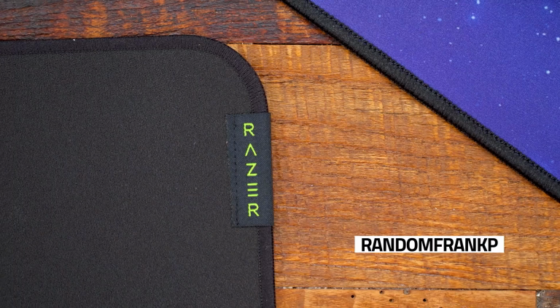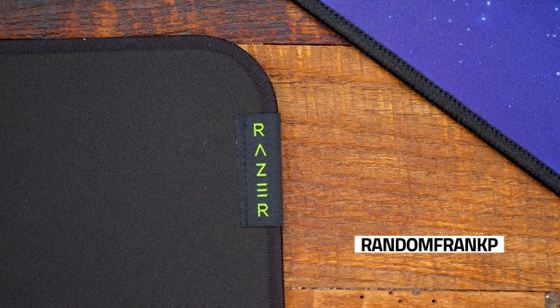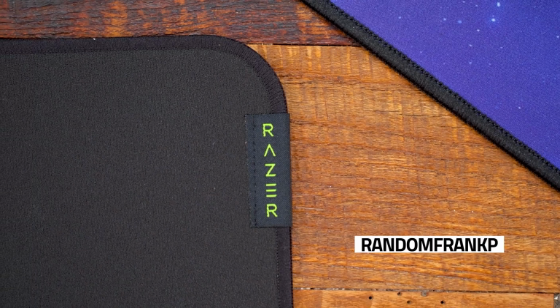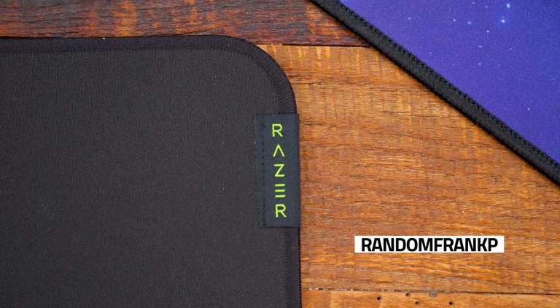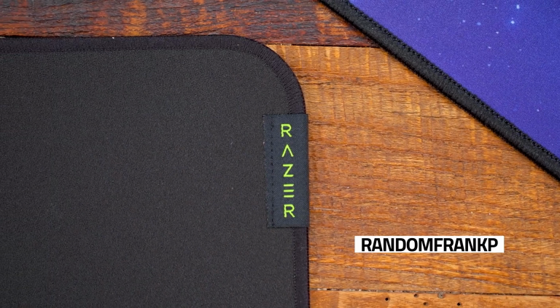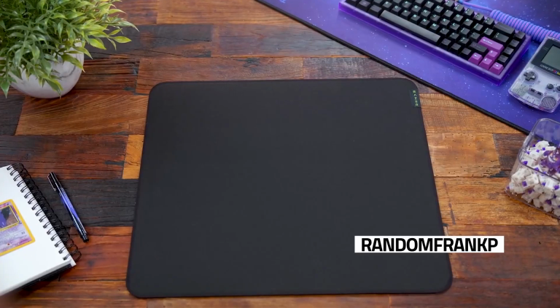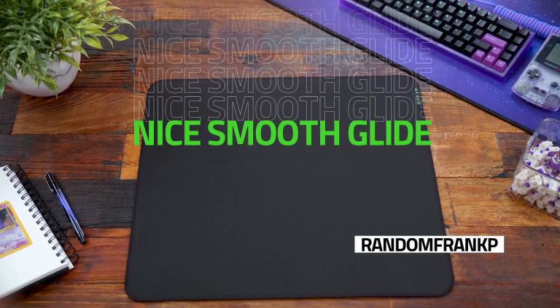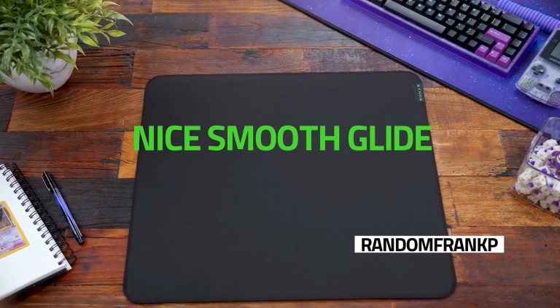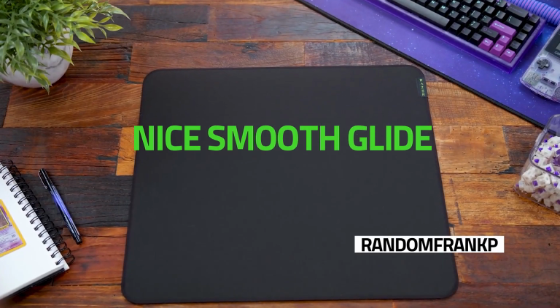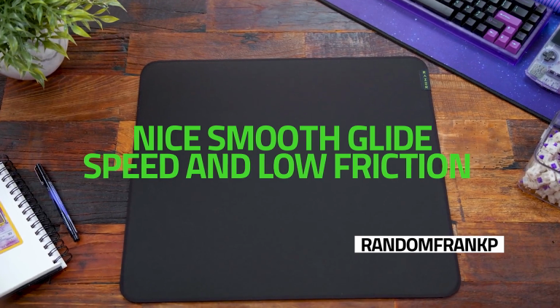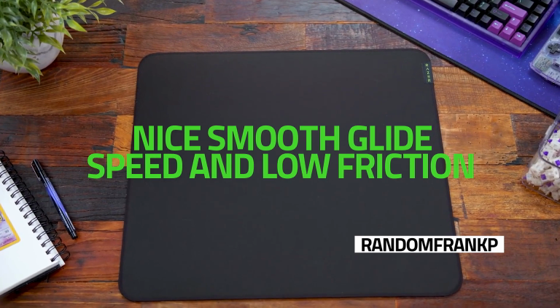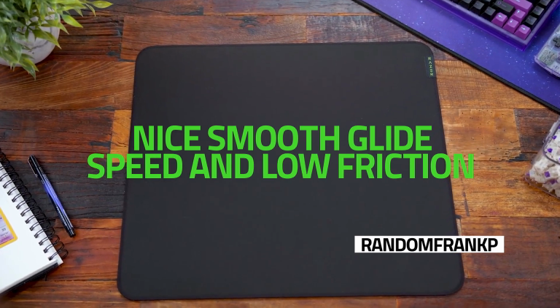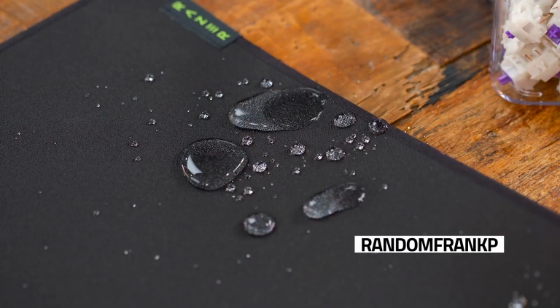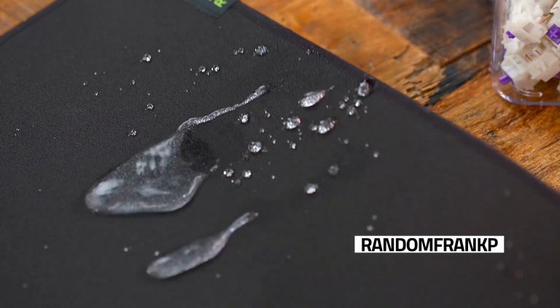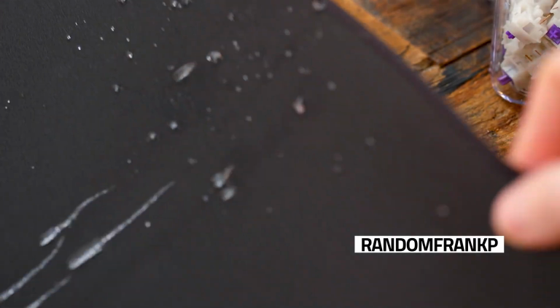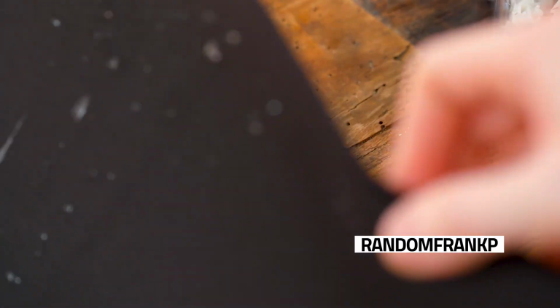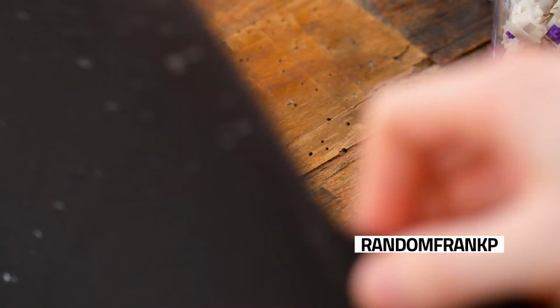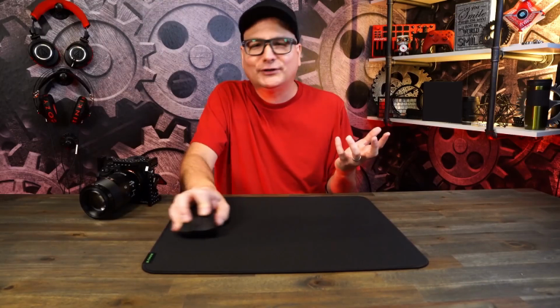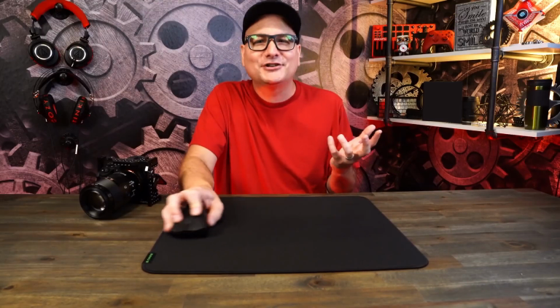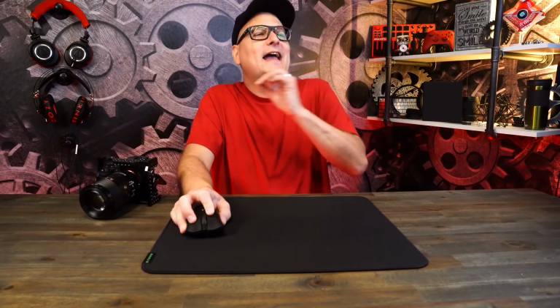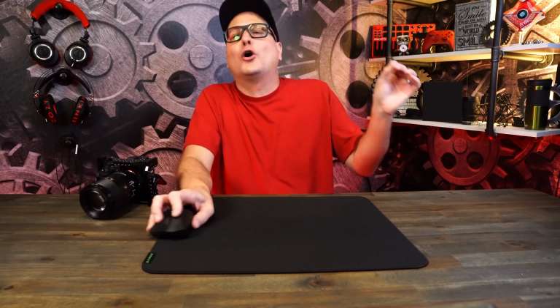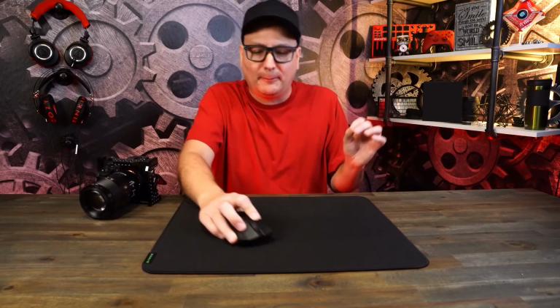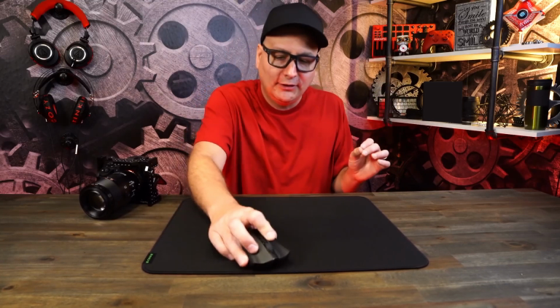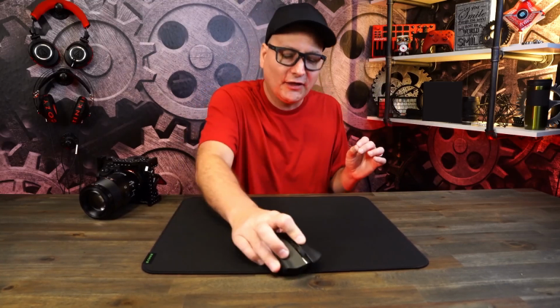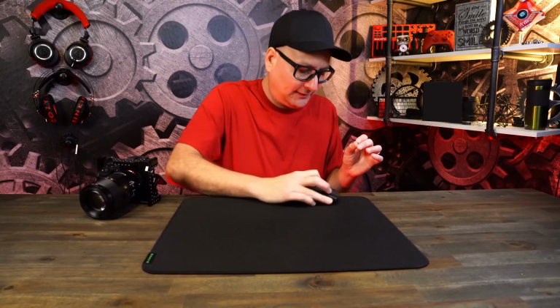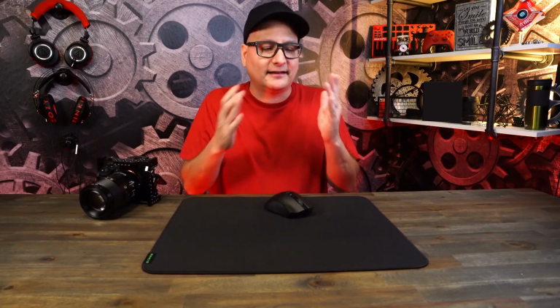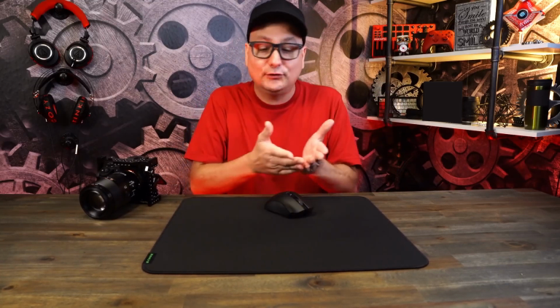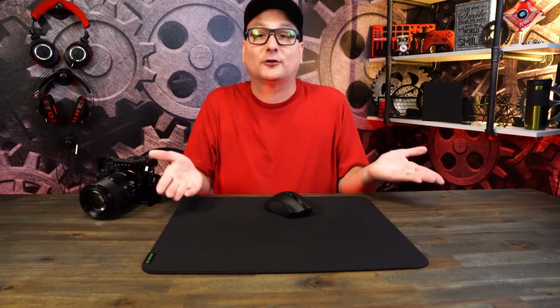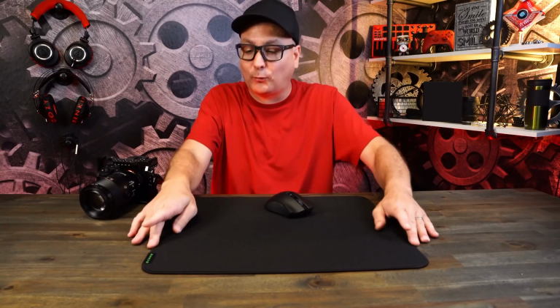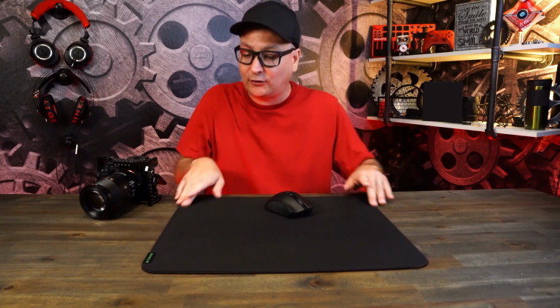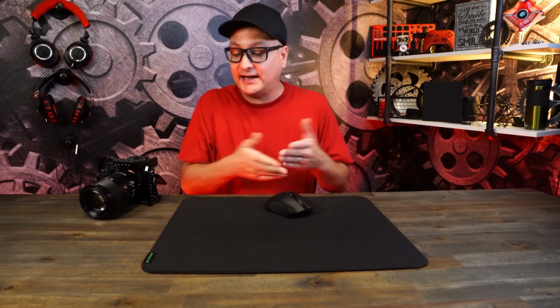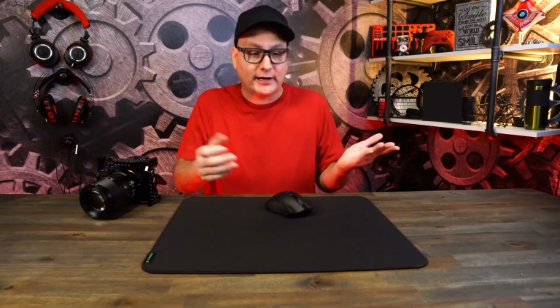What I really like about the Strider is the surface. Nice, smooth glide that provides speed and low friction, warp-resistant, and water-repelling. When I go to the edge, I have no bump, nothing right there. And I've been using this mouse pad for a while and I don't have any fraying.